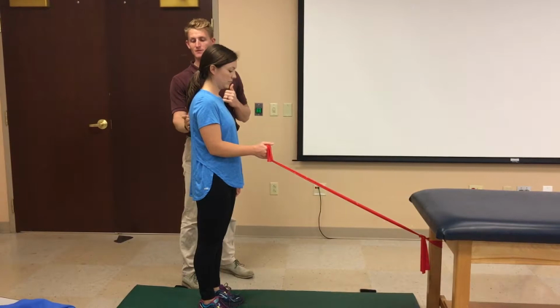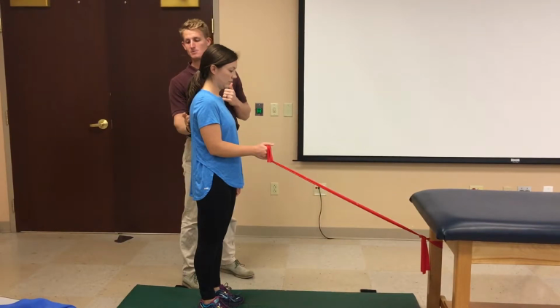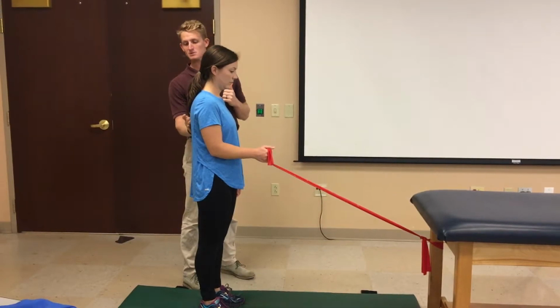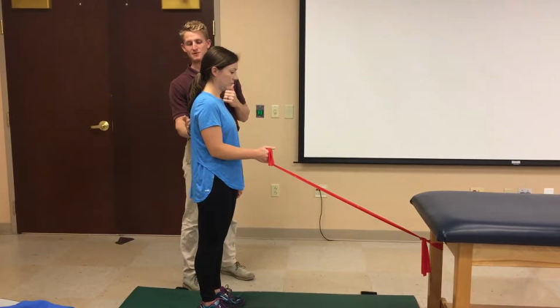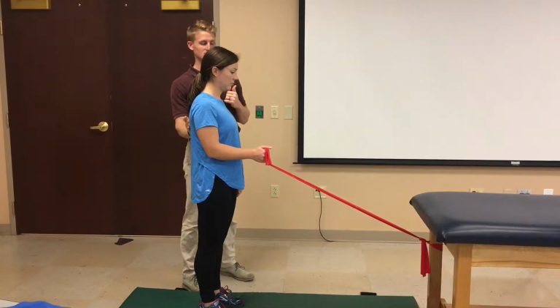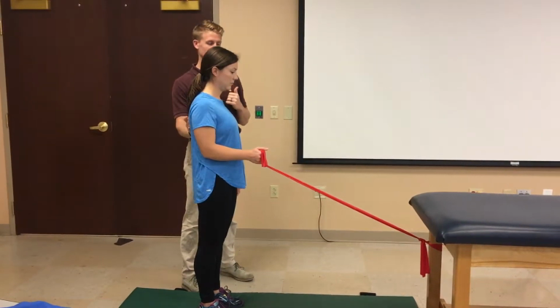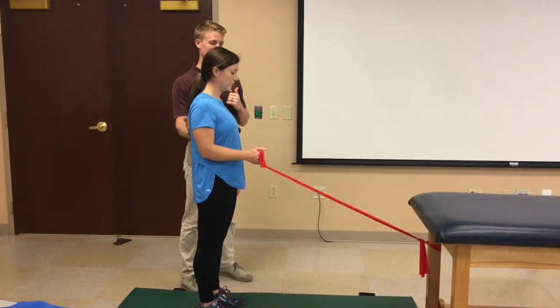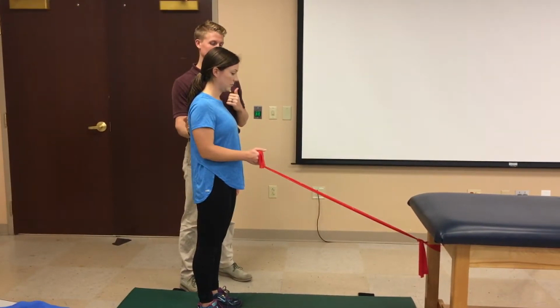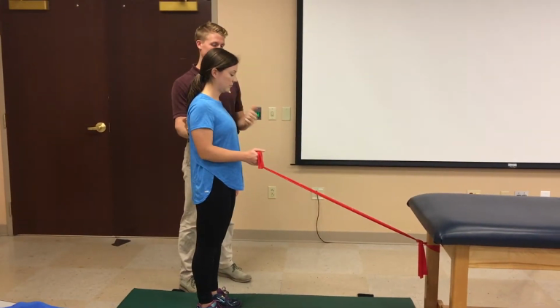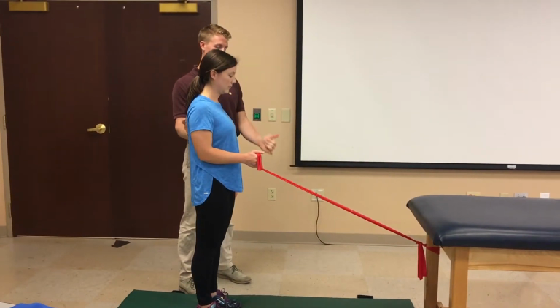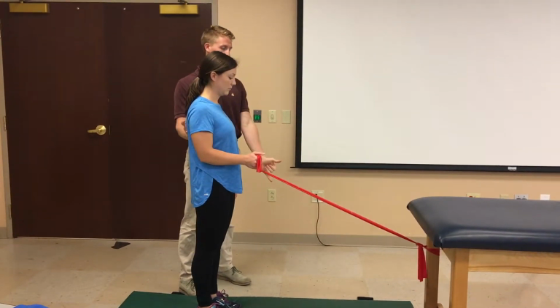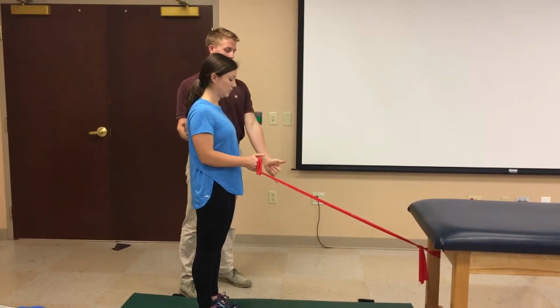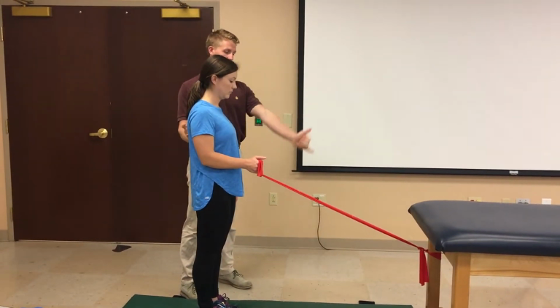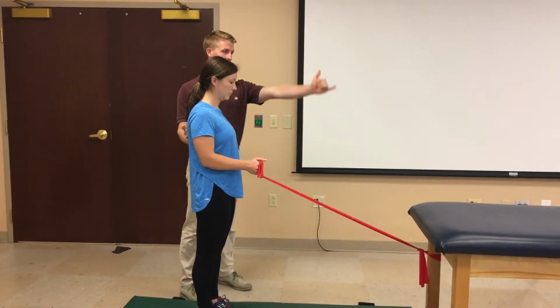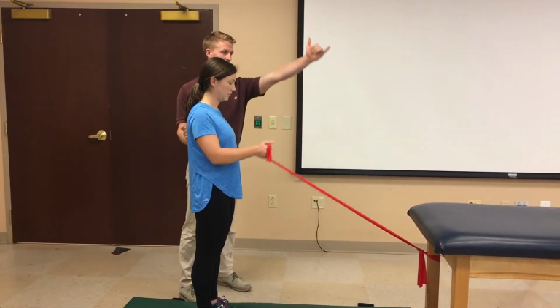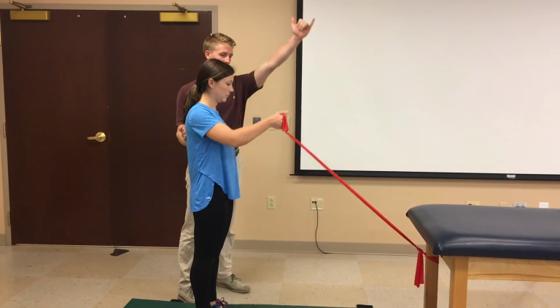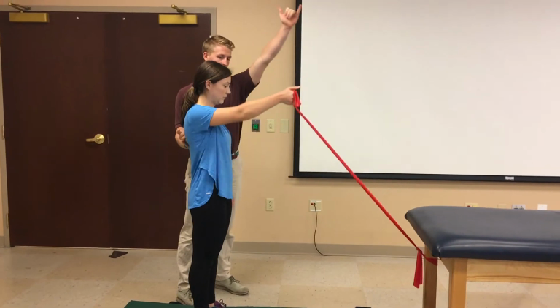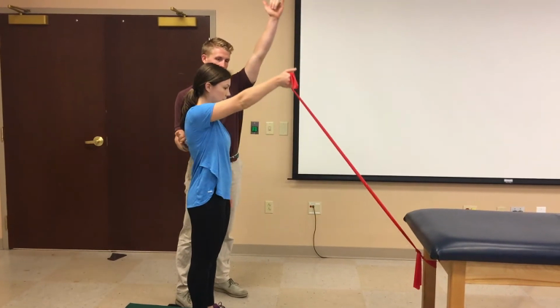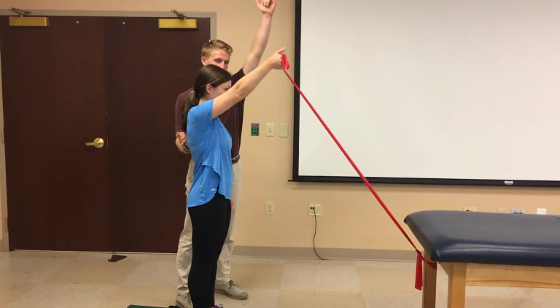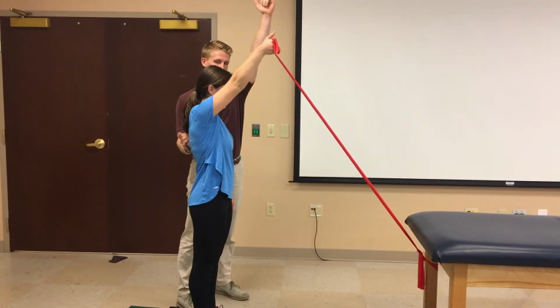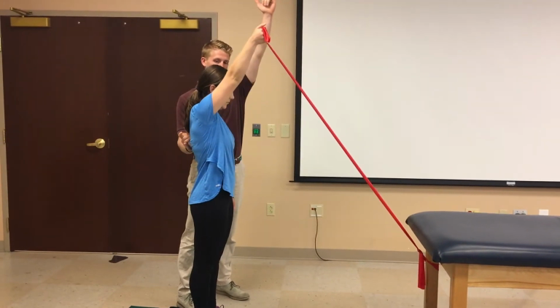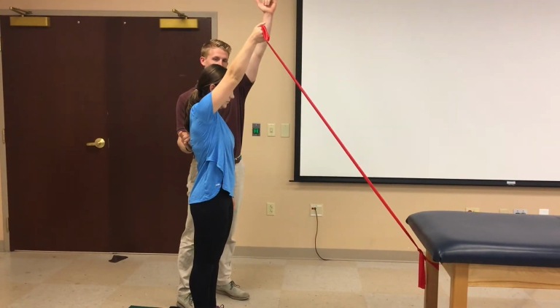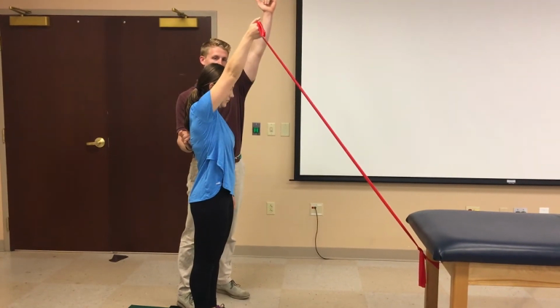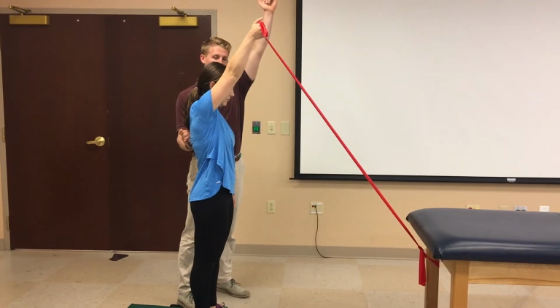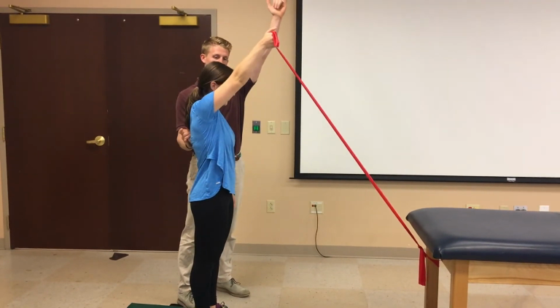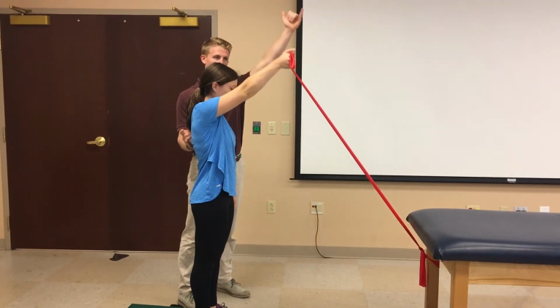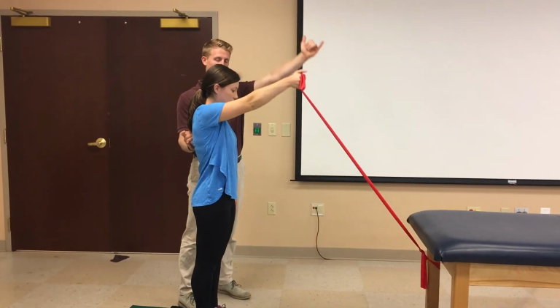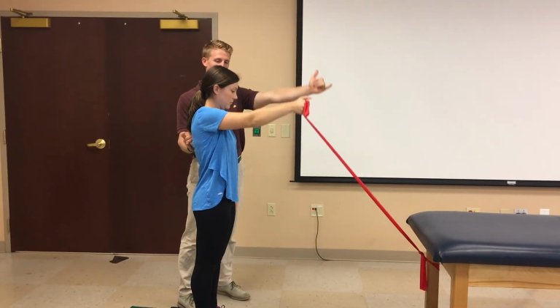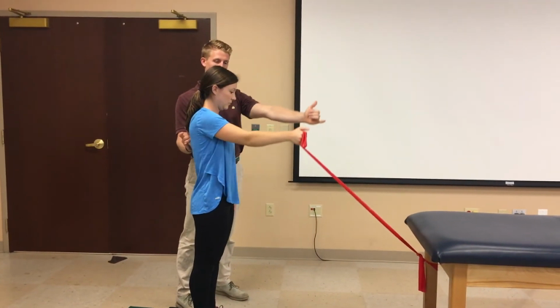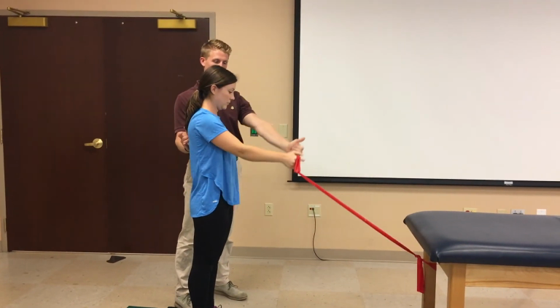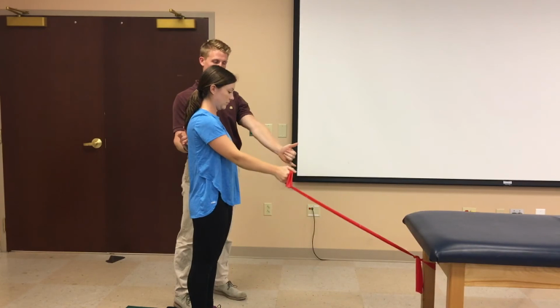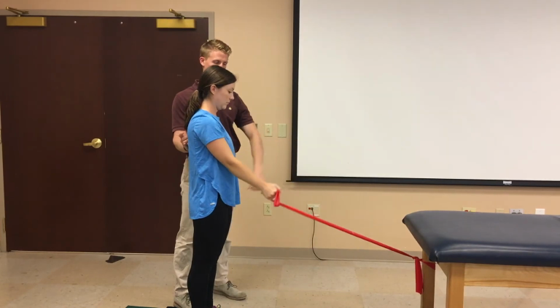Have her pinch my fingers right along the inferior portion of her scapula. And lift arms straight up in the flexion plane. There you go, slowly lower. And relax.